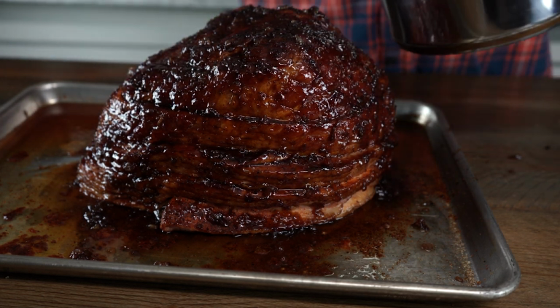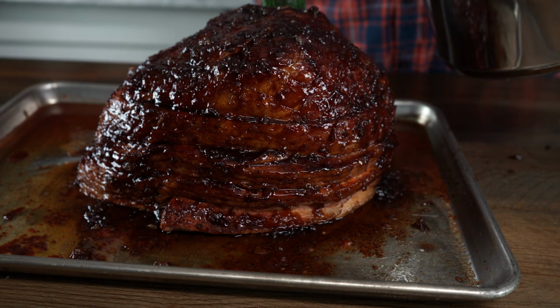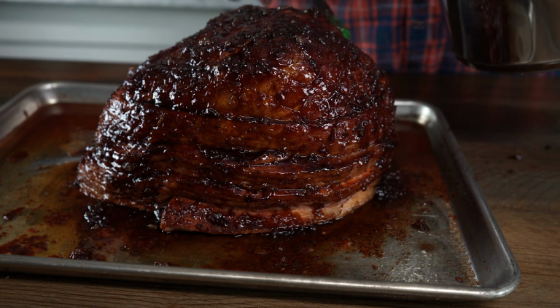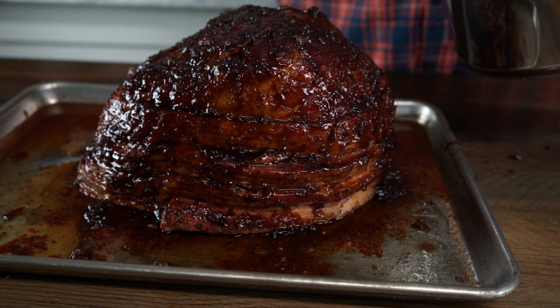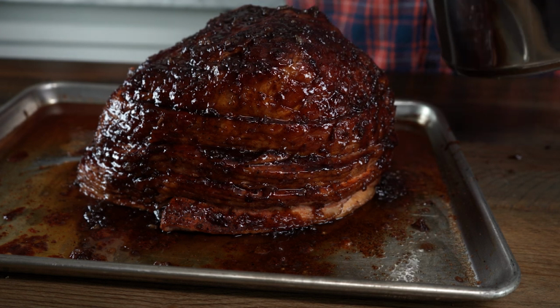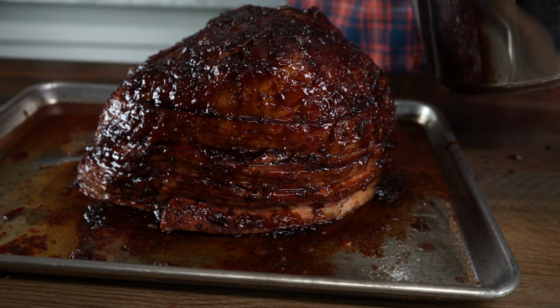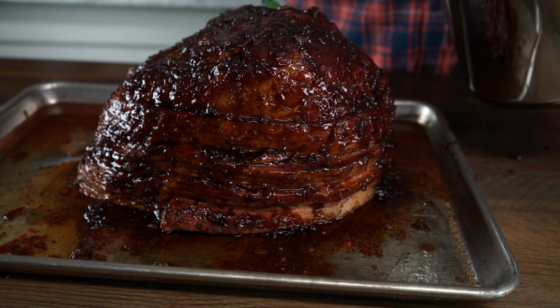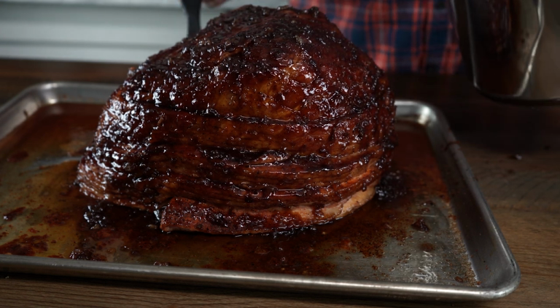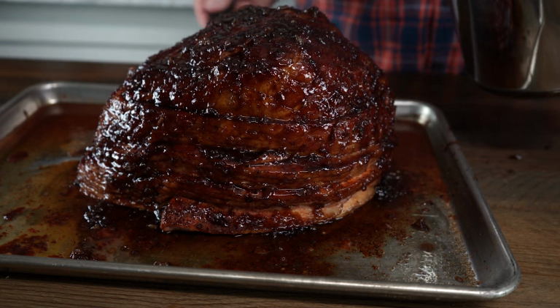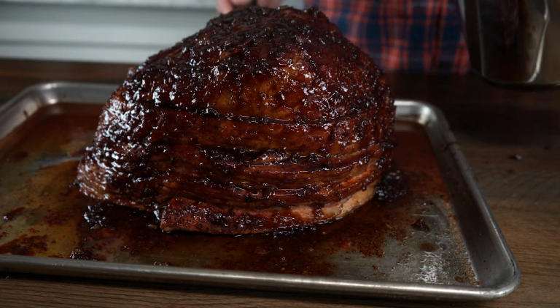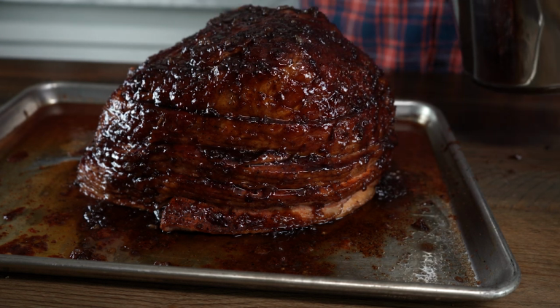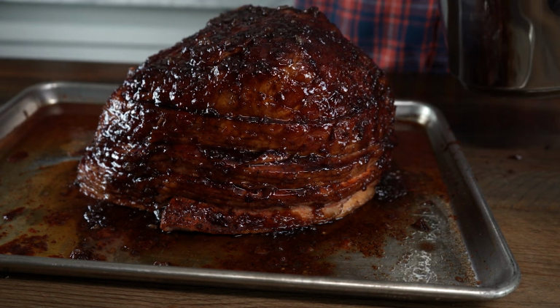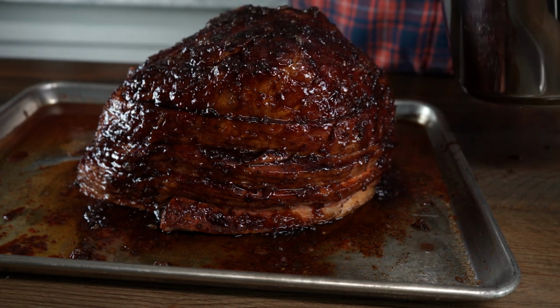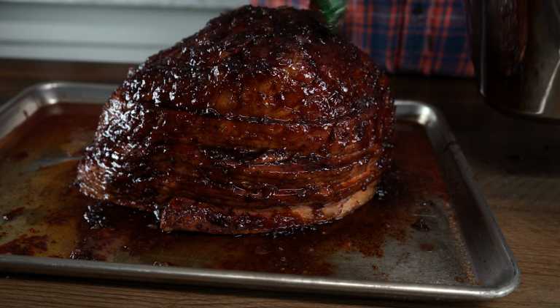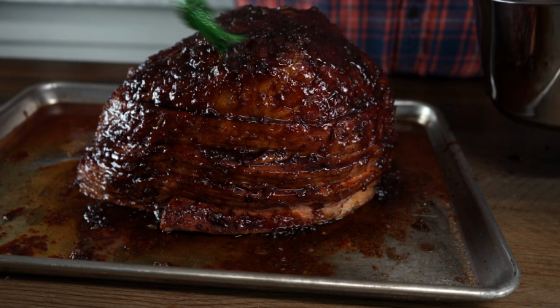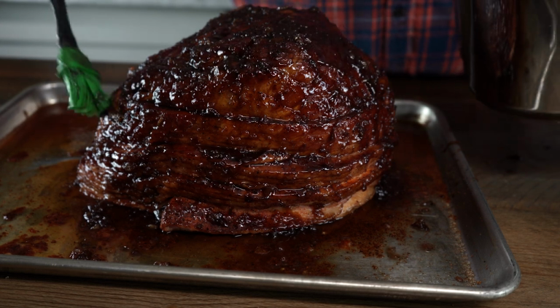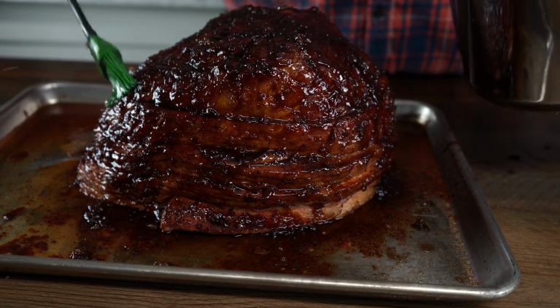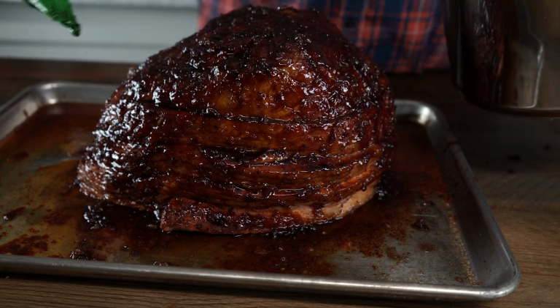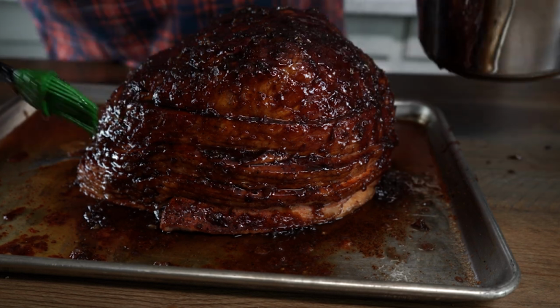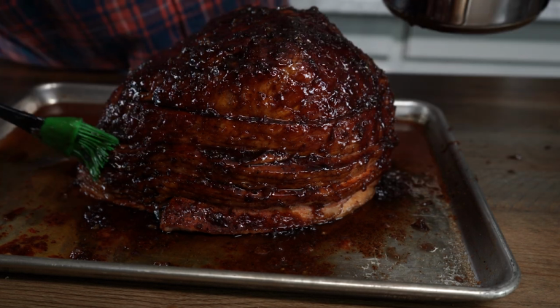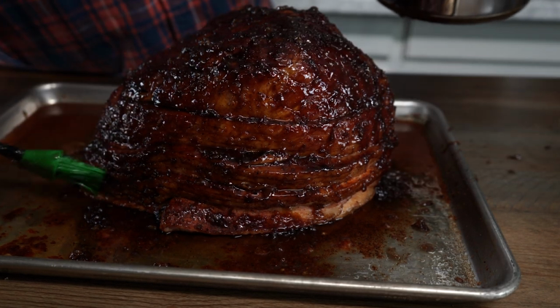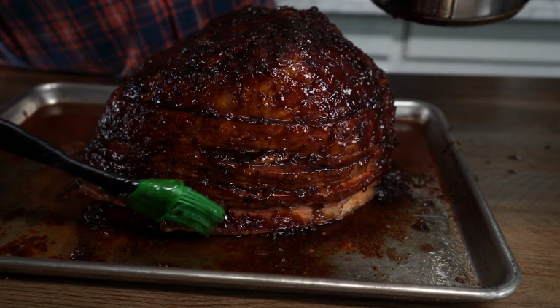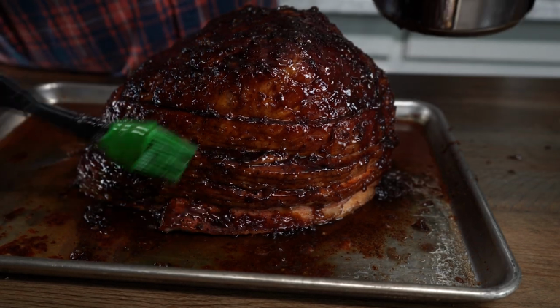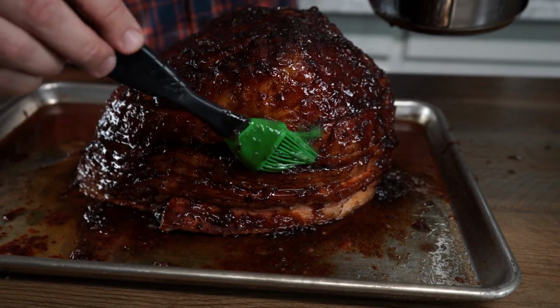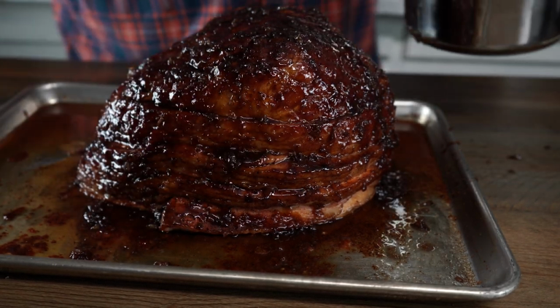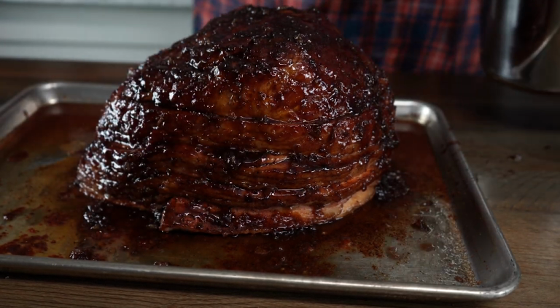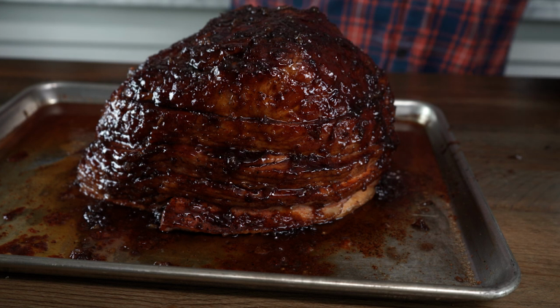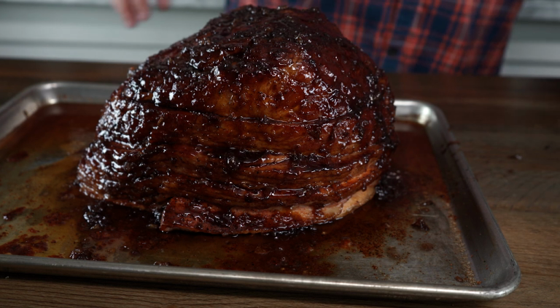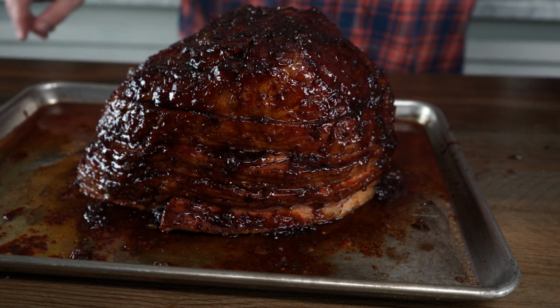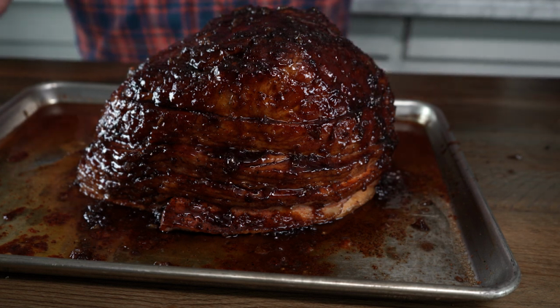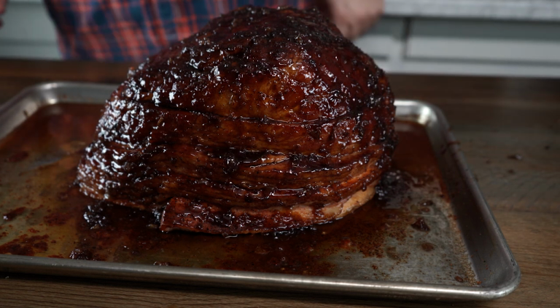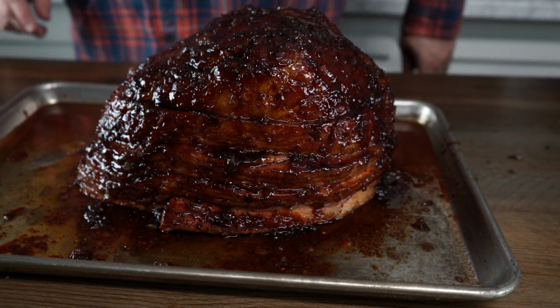Once we have it glazed, it goes right back onto the smoker at 250 degrees. I'm gonna check it every half an hour or so until it reaches an internal temperature of about 140. You can really pull it anytime it's hot enough for you and the glaze is set enough for you.